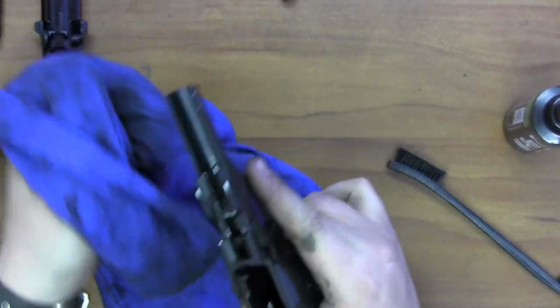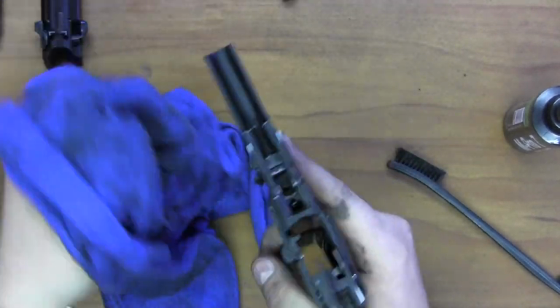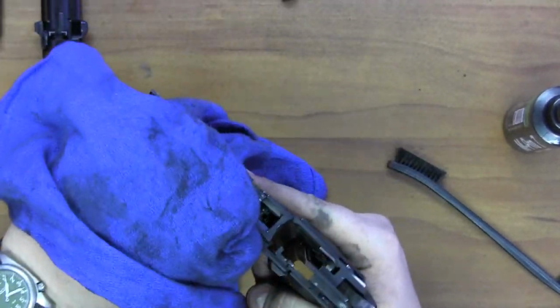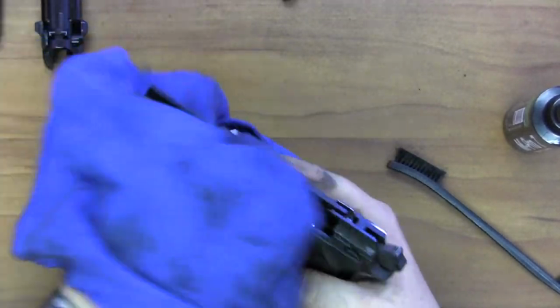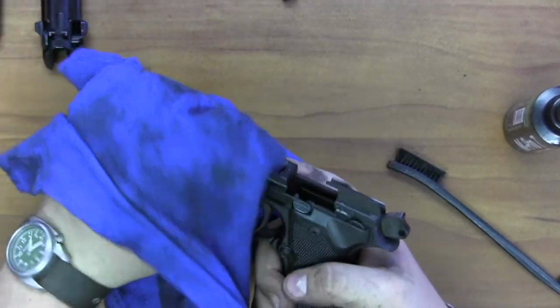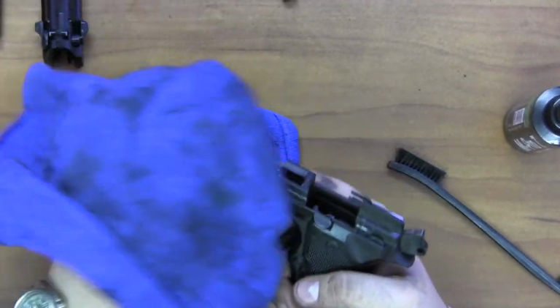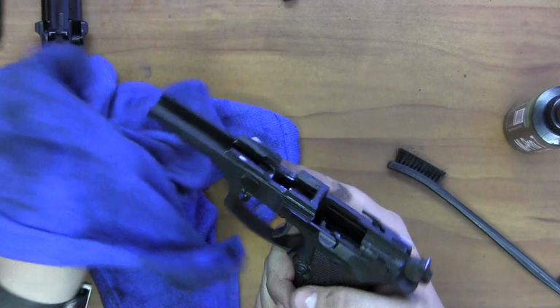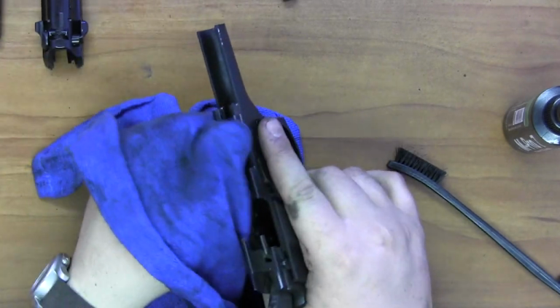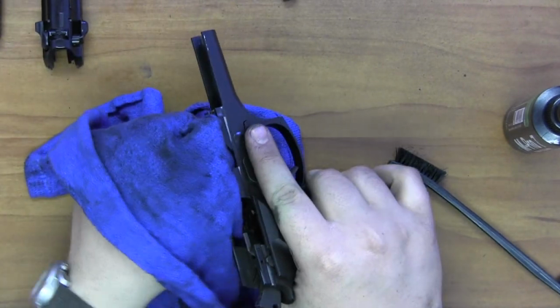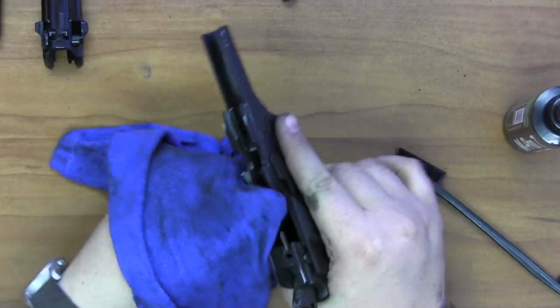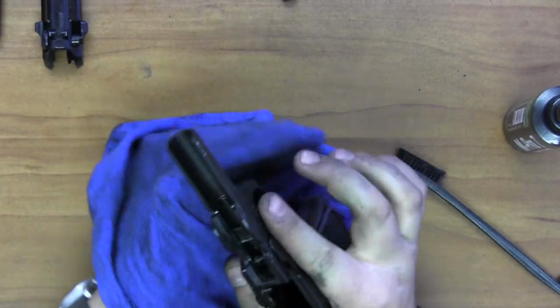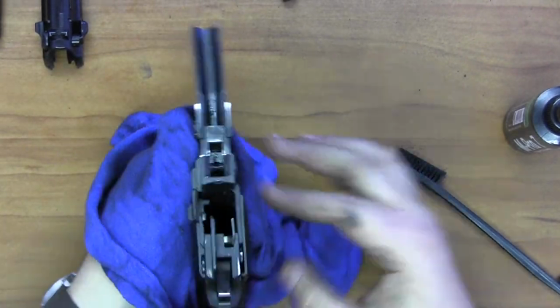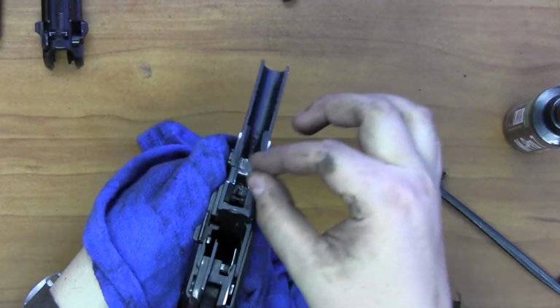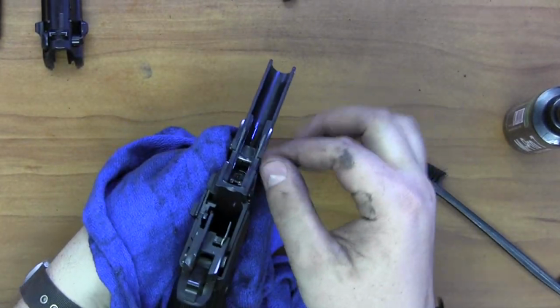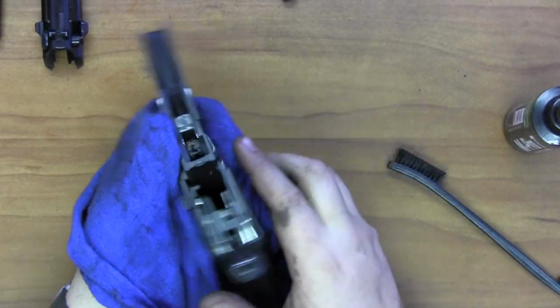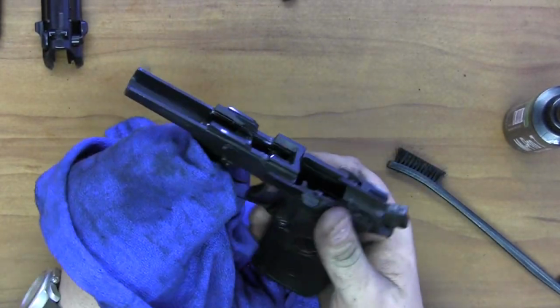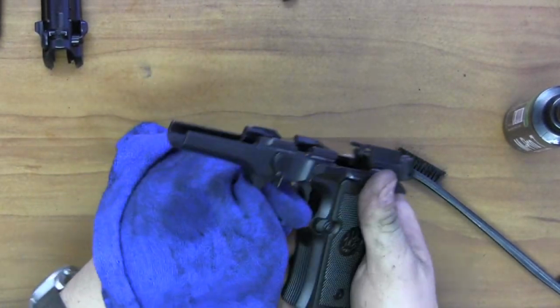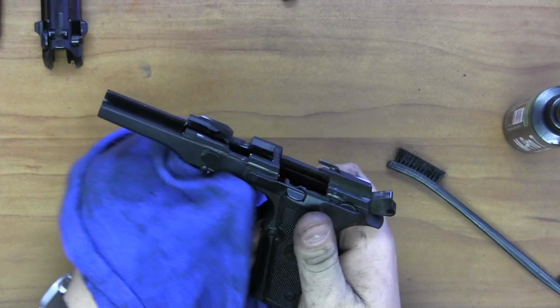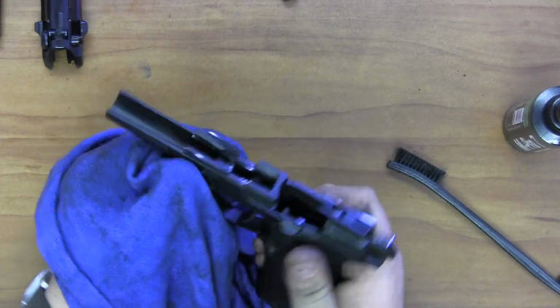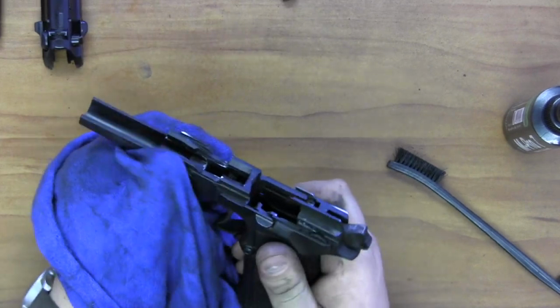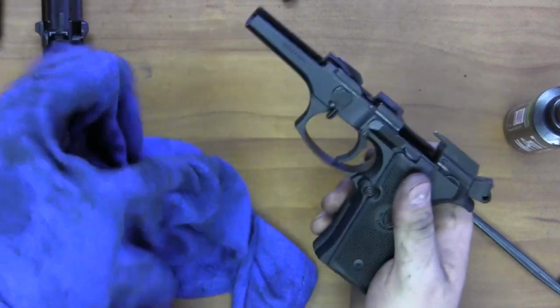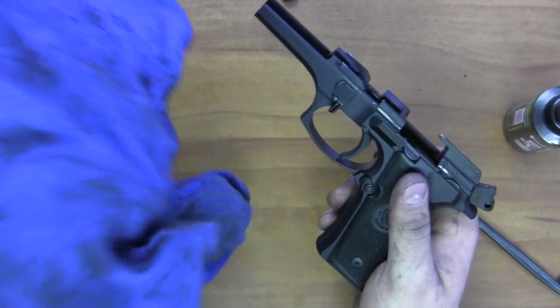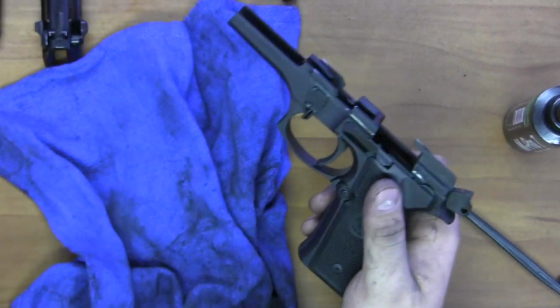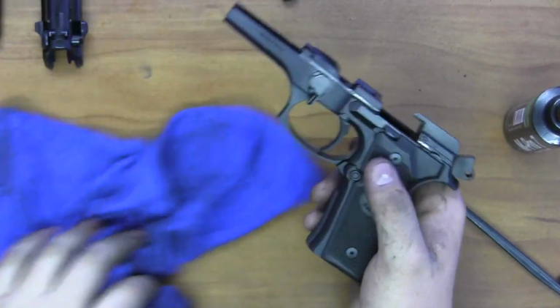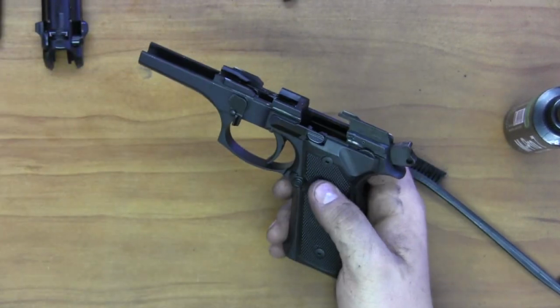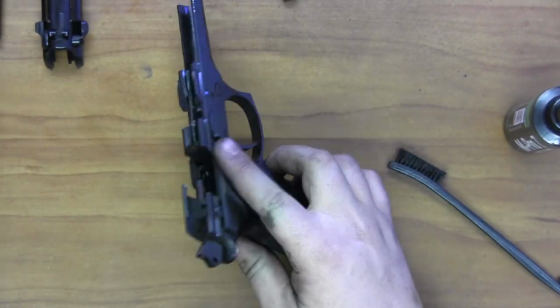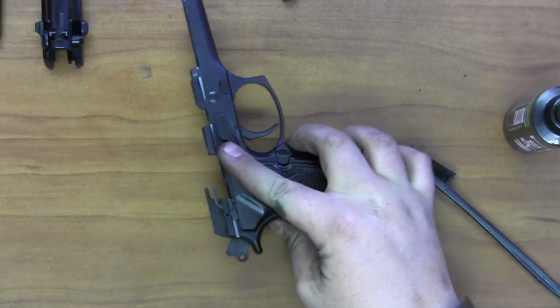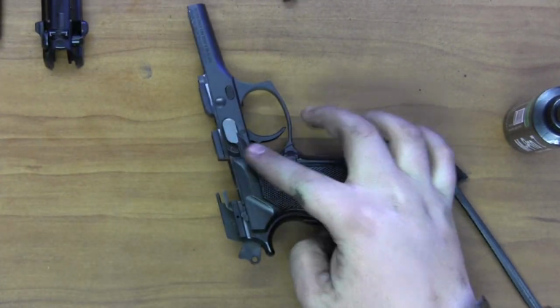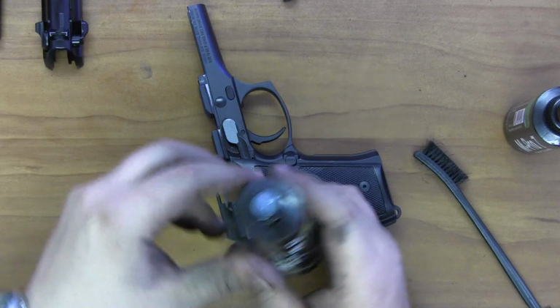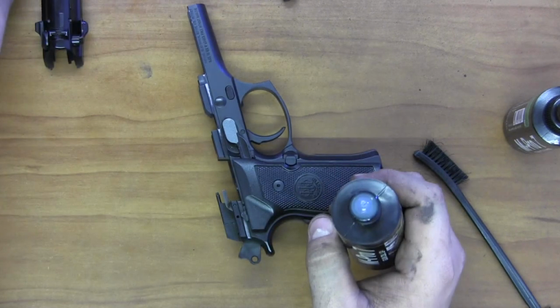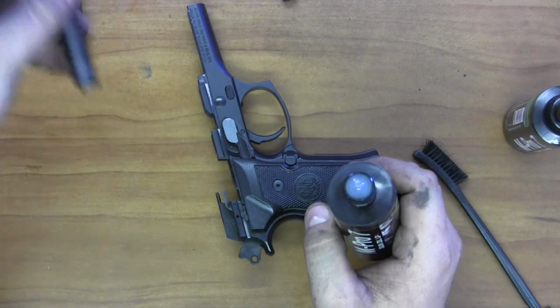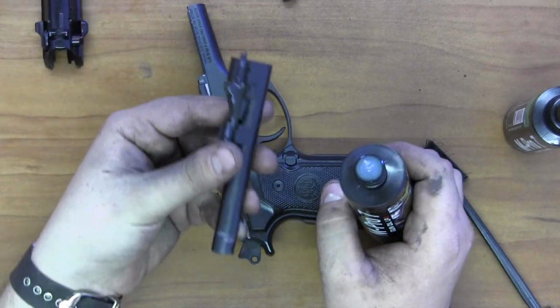If you've had a heavy day at the range, you may want to use Q-tips to get inside the smaller areas of the gun — that goes for any gun really. Now we're going to go ahead and lubricate and put it back together.